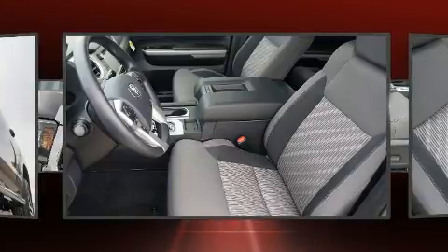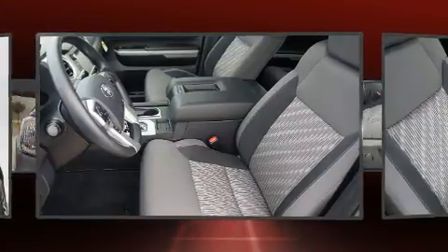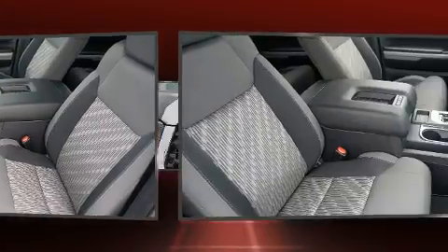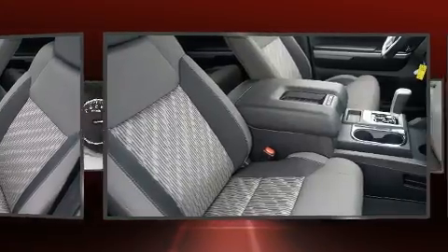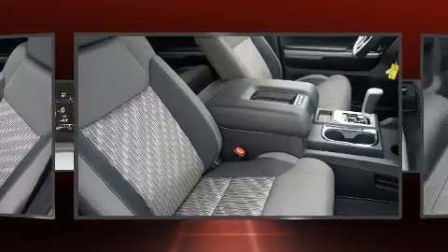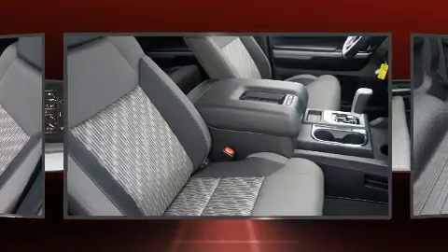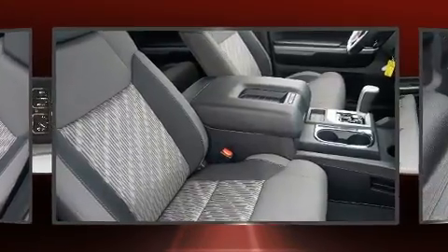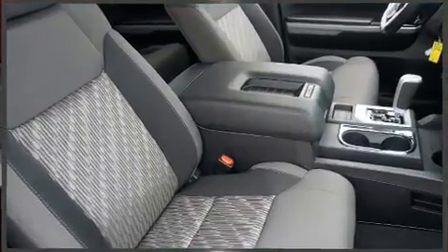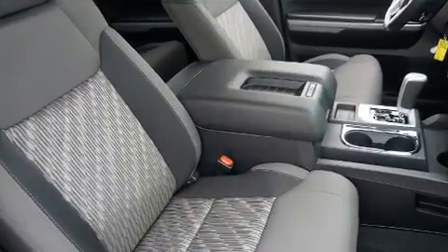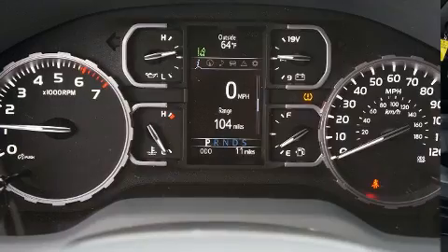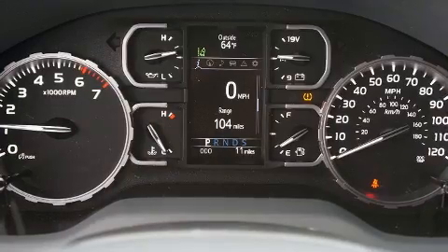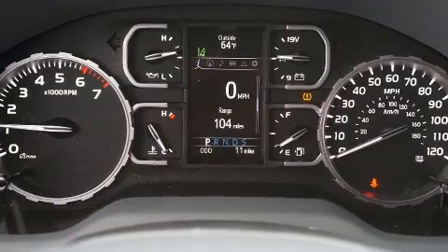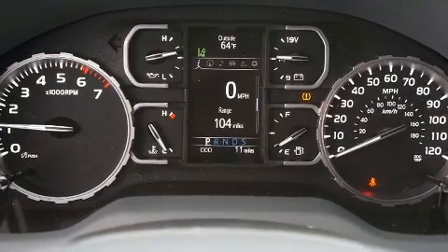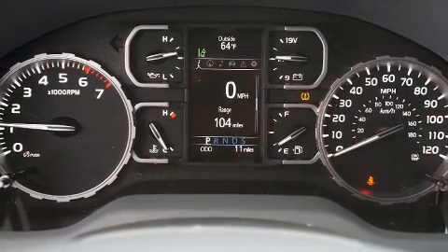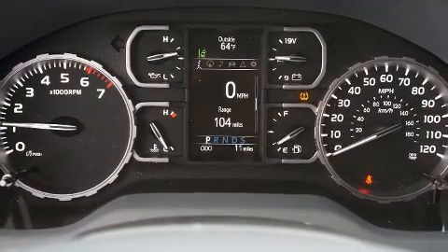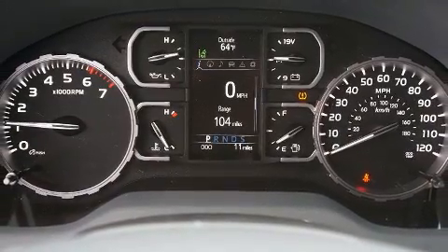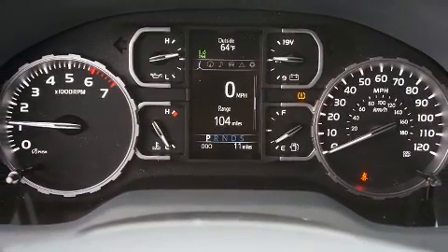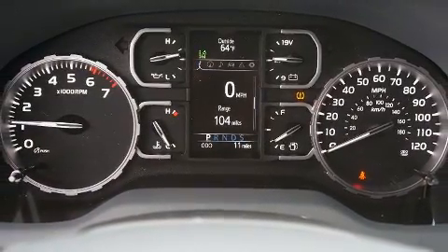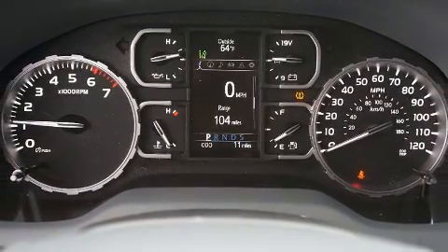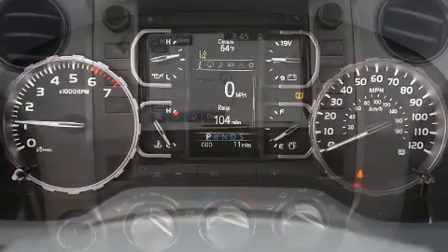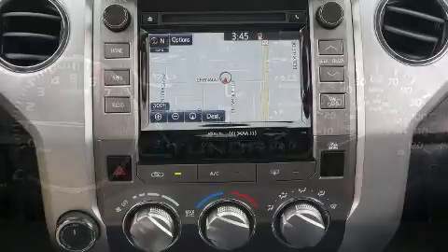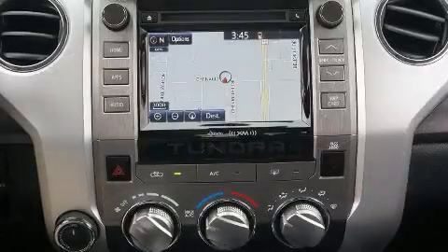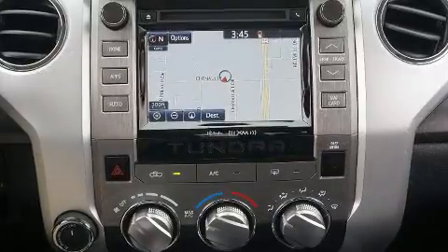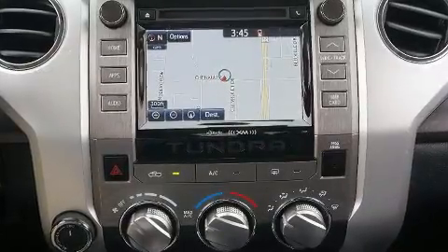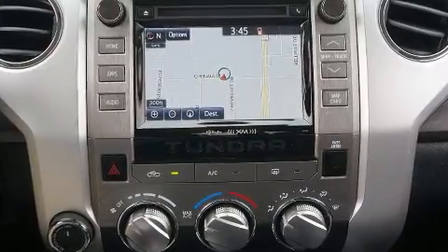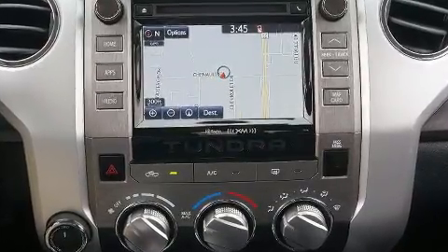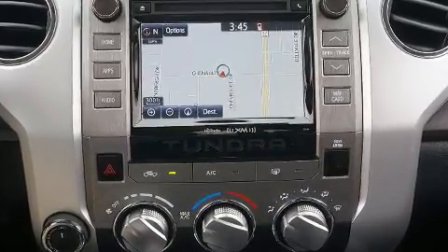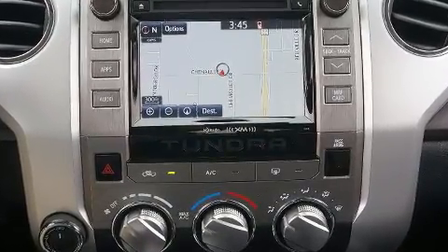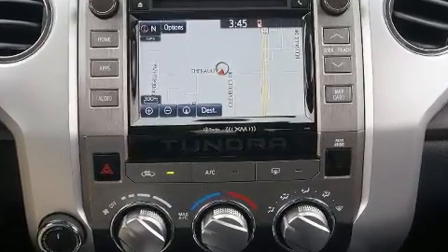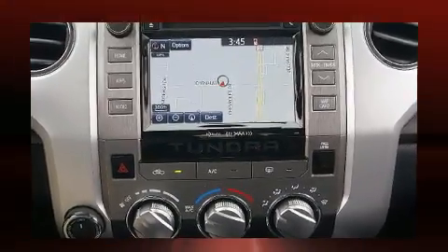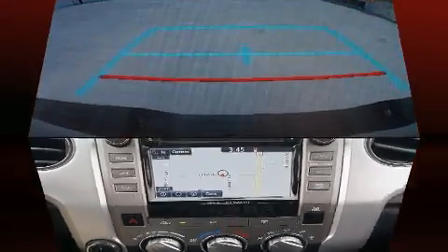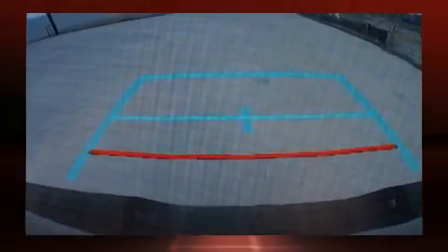Toyota ensures the safety and security of its passengers with equipment such as head curtain airbags, front side impact airbags, traction control, brake assist, ignition disabling, and four-wheel disc brakes with AVS.